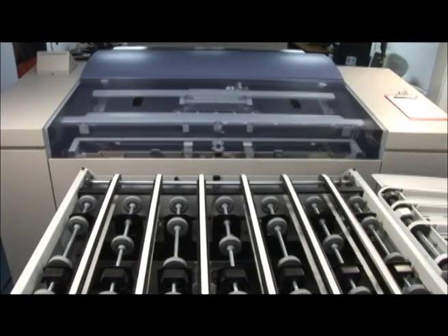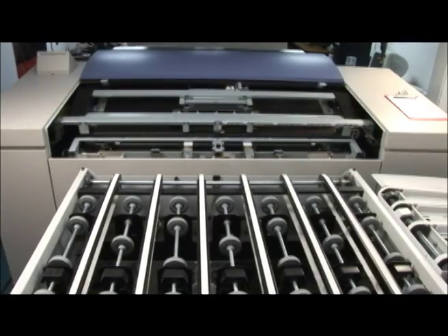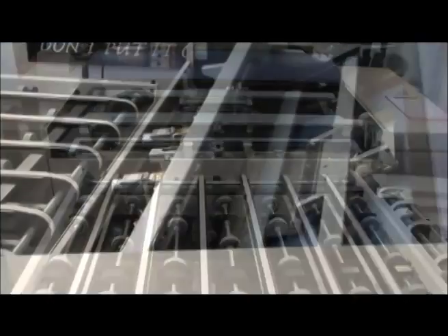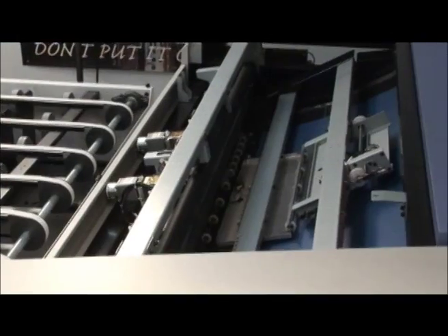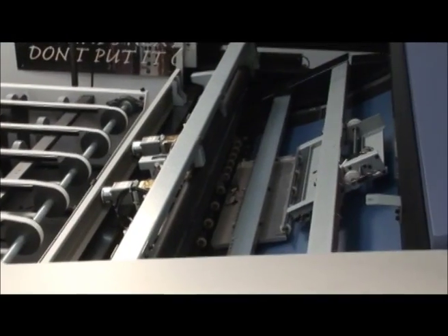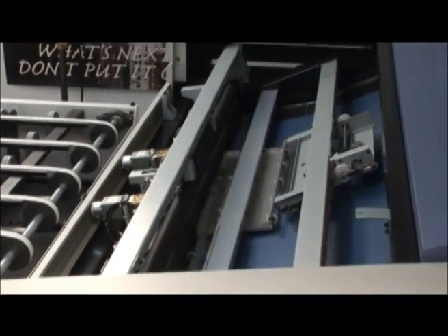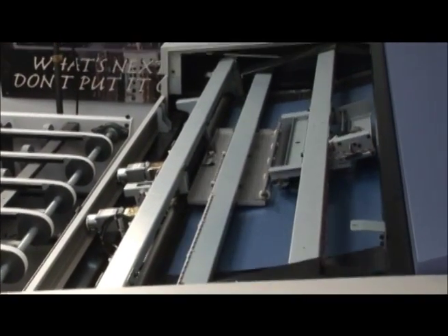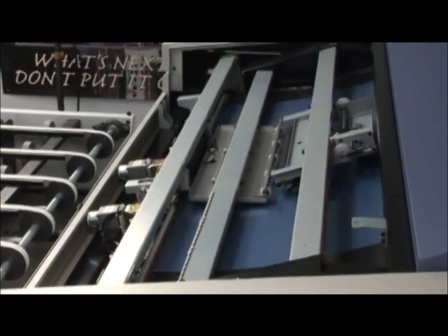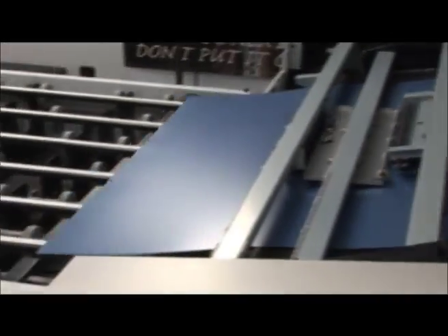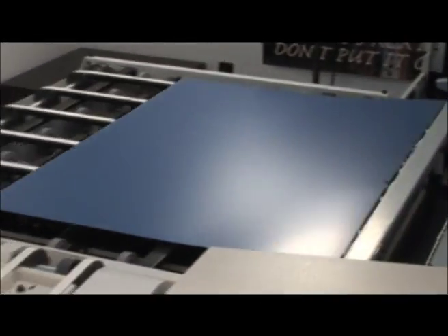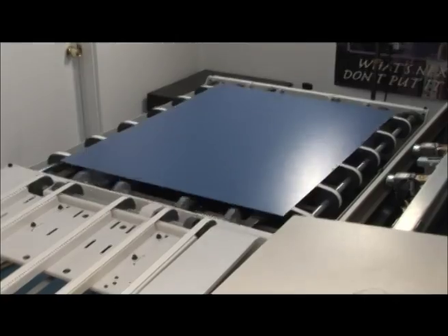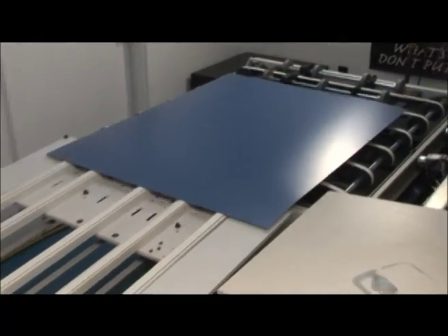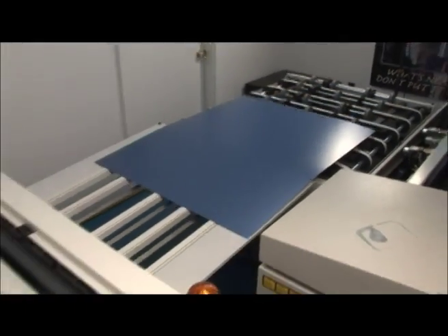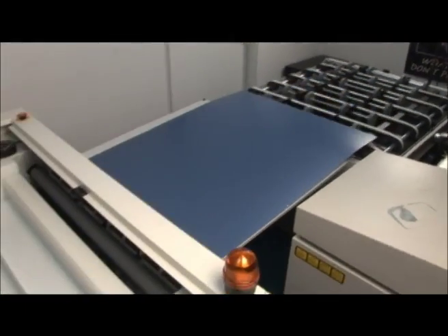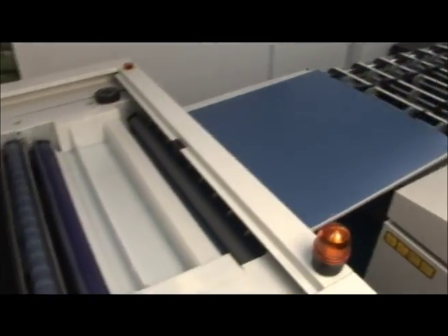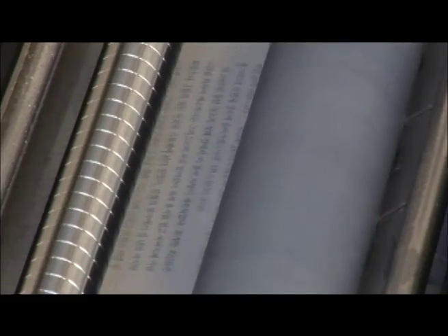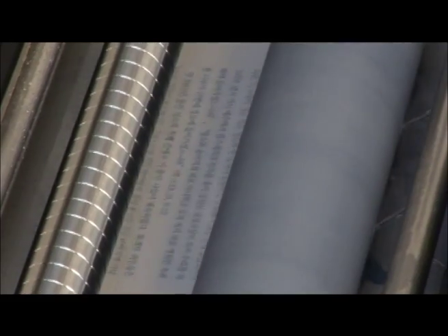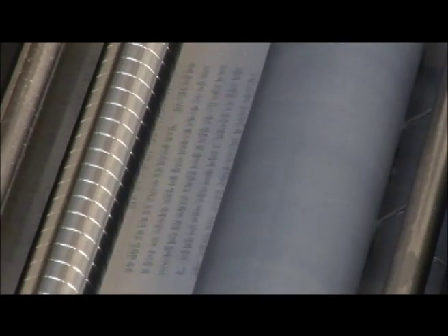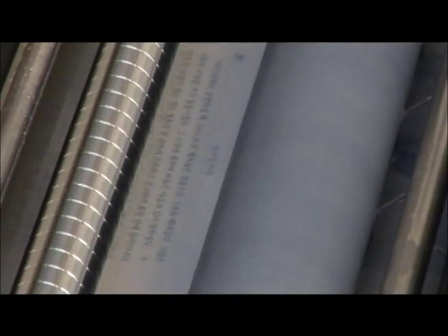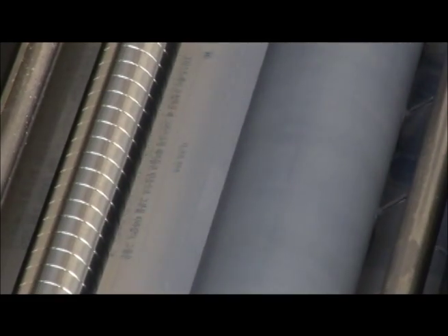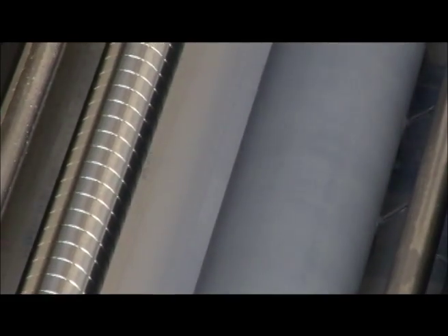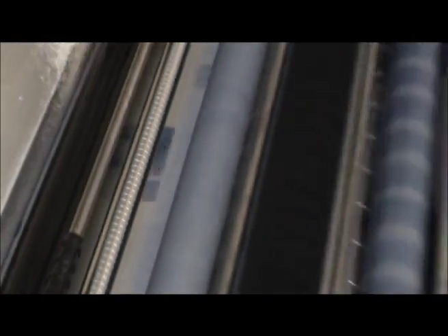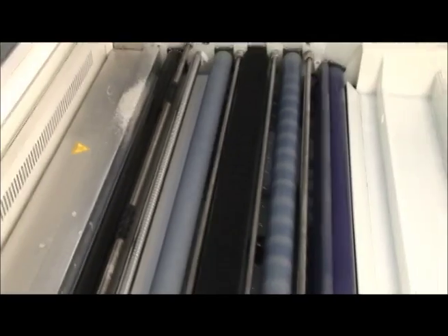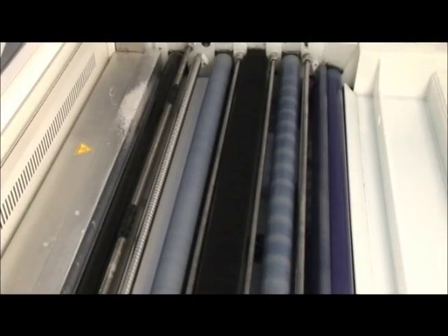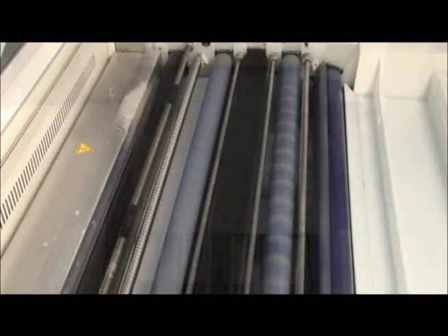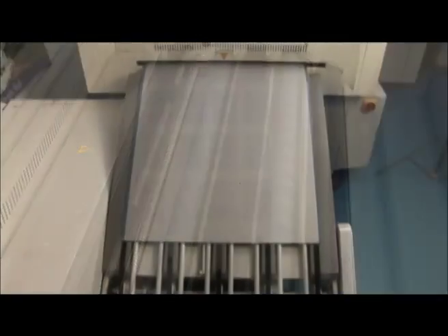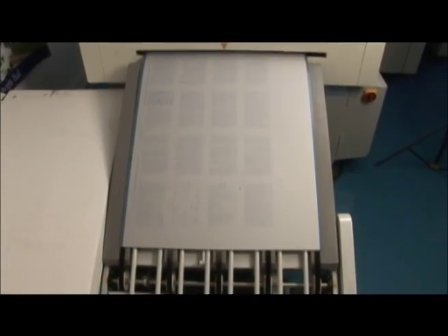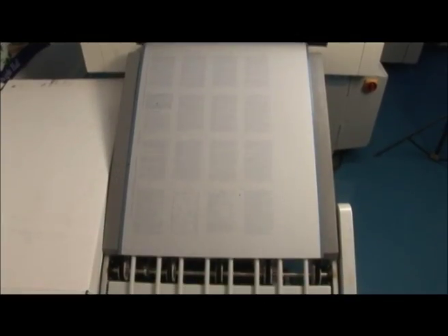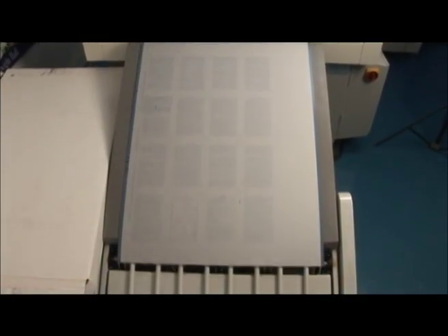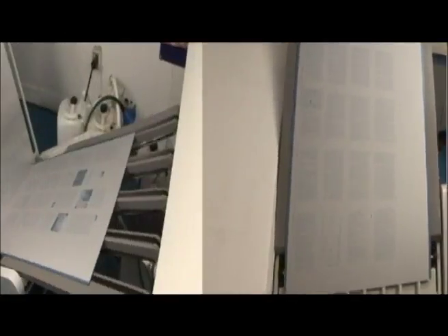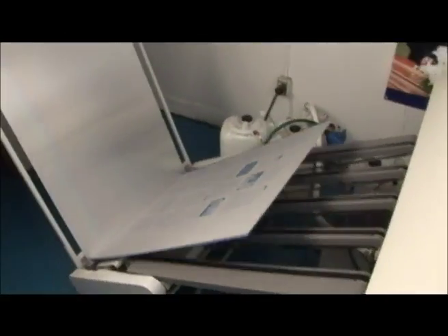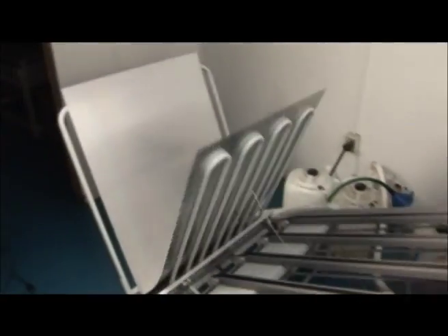It comes off the roller and a lifting rack brings the exposed sheet onto the other side, where special rollers guide it into the developing stage. Chemicals wash away what the laser exposed, and out comes a plate ready to be used on the printing press.